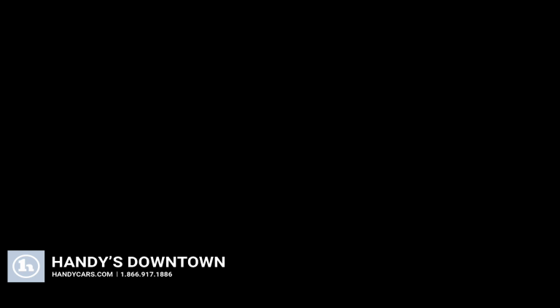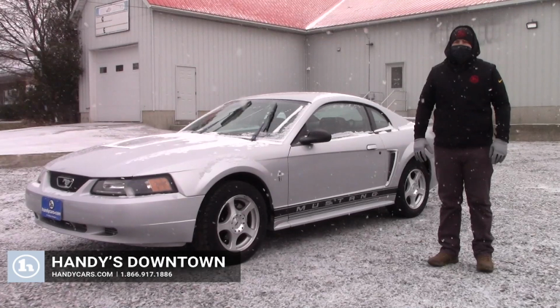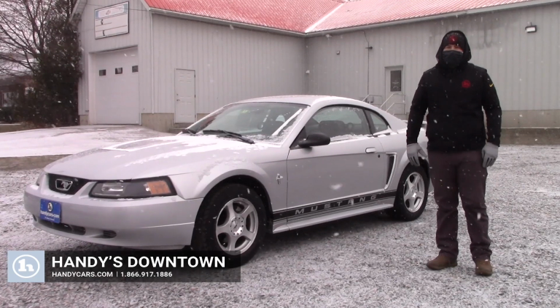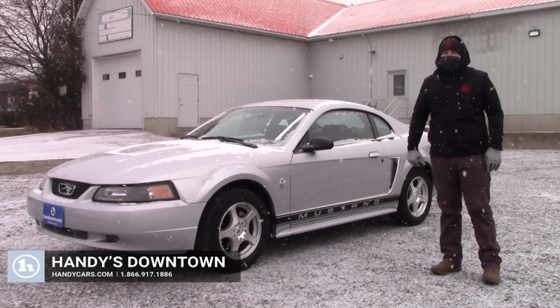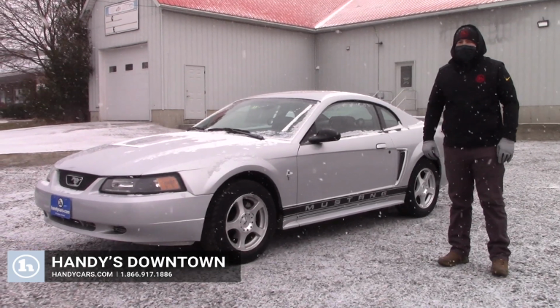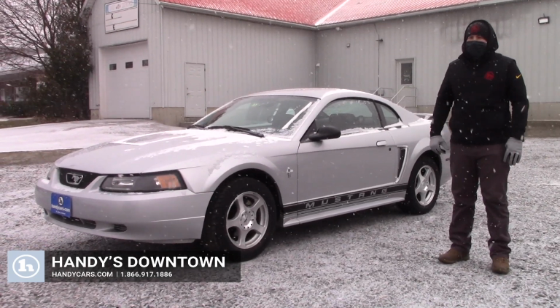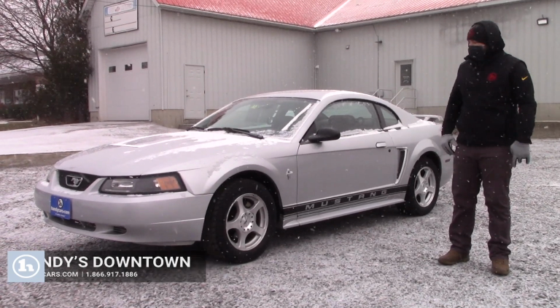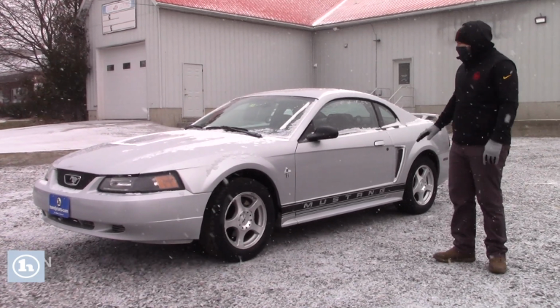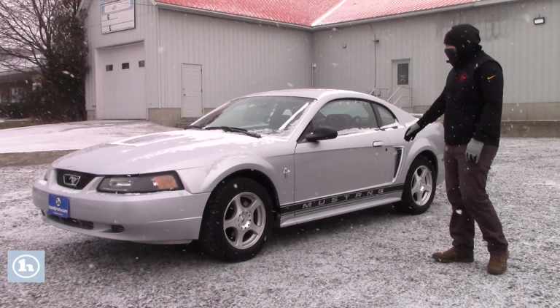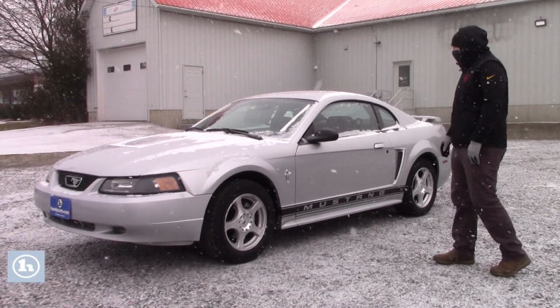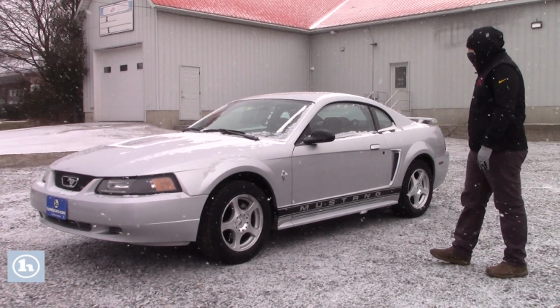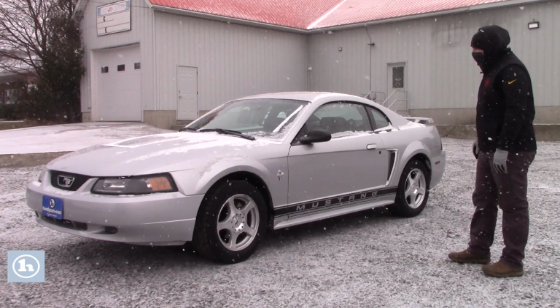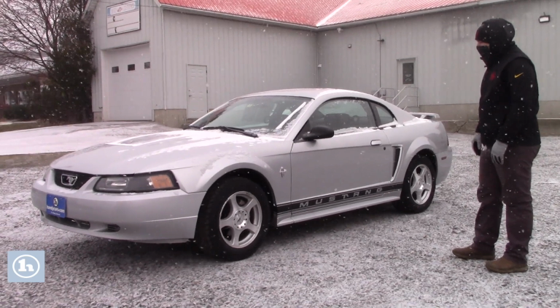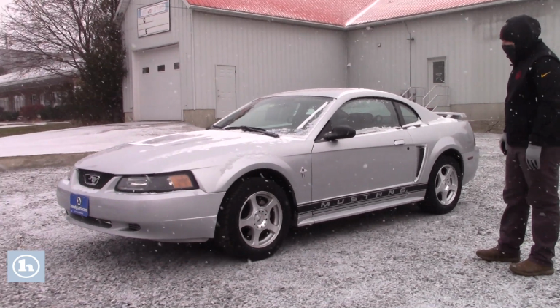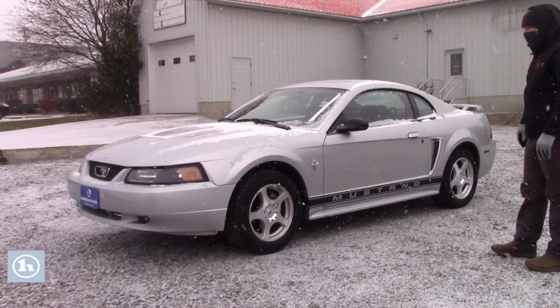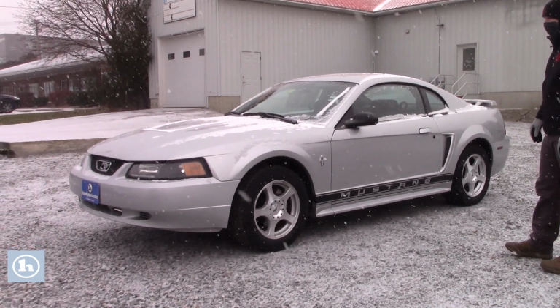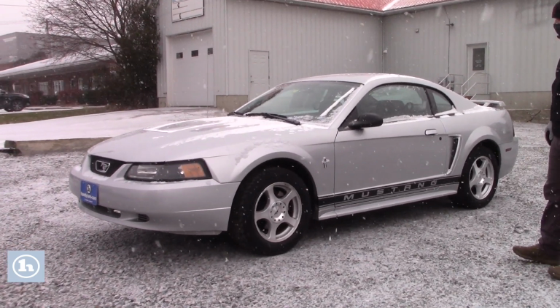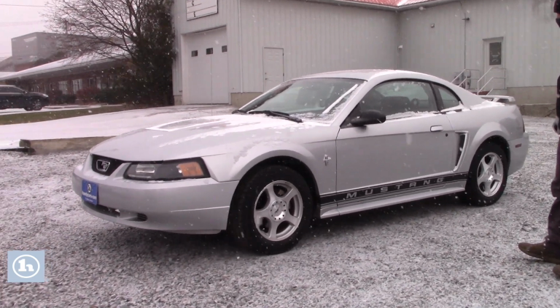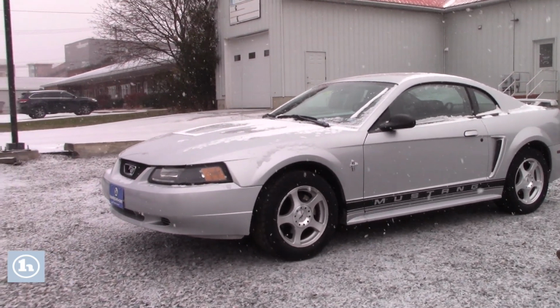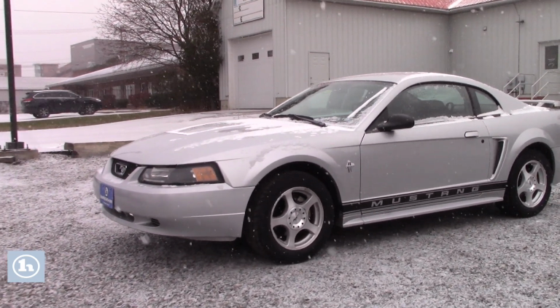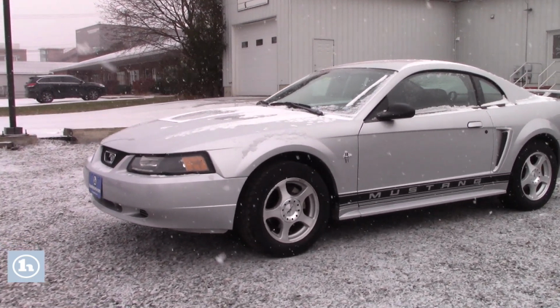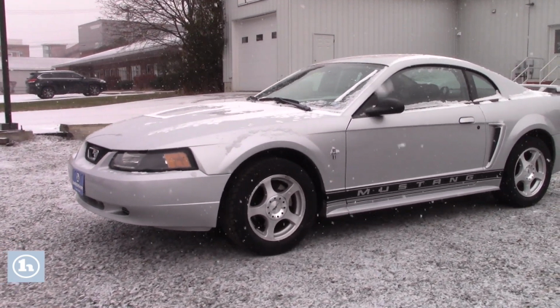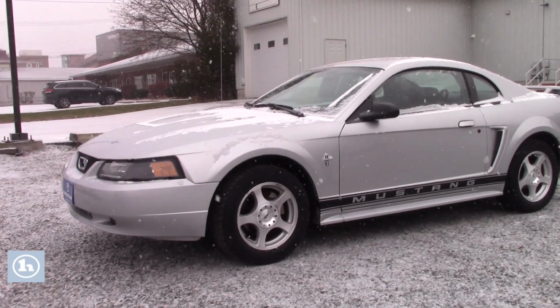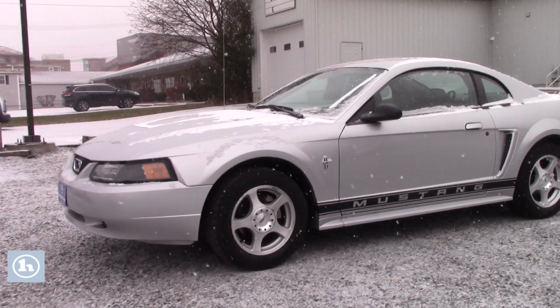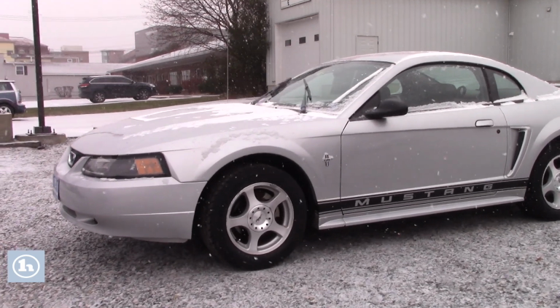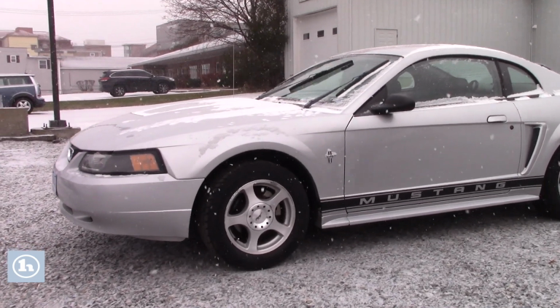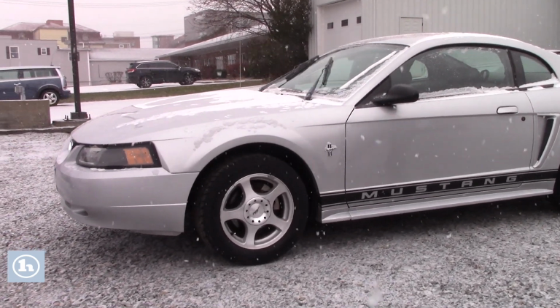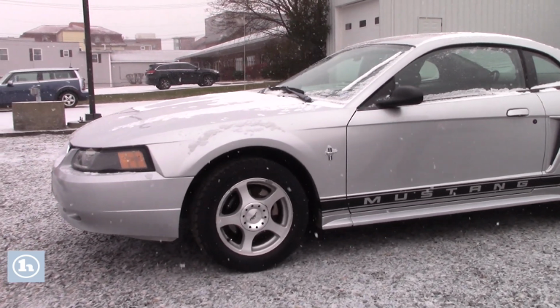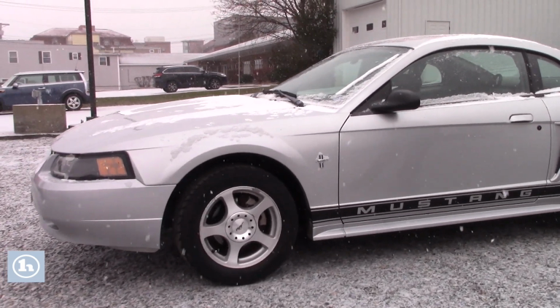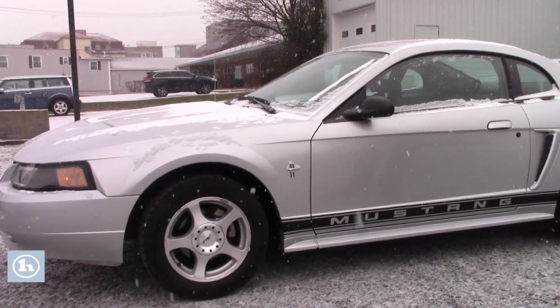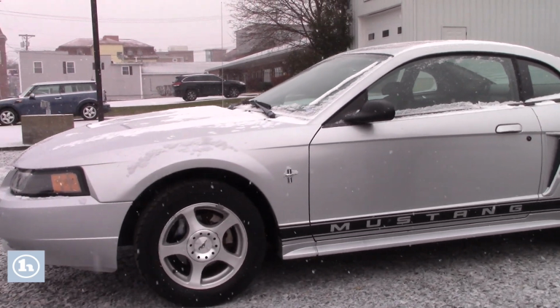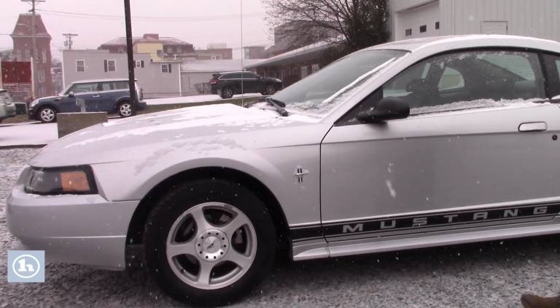Hey Michael, Sam from Handy Downtown here. Thanks for showing interest in this 2003 Ford Mustang. This is a really clean car, especially for a 2003. It only has 76,000 miles on it. You really don't see a lot of cosmetic damage.